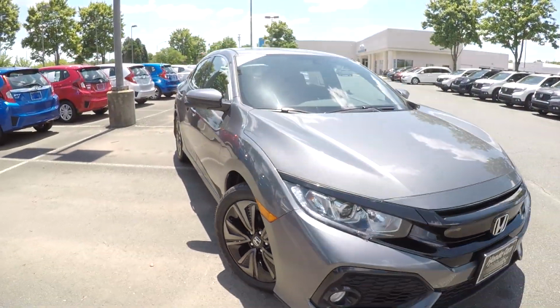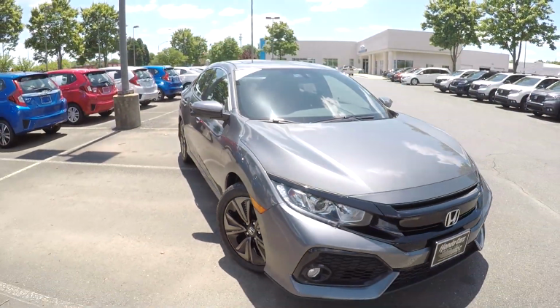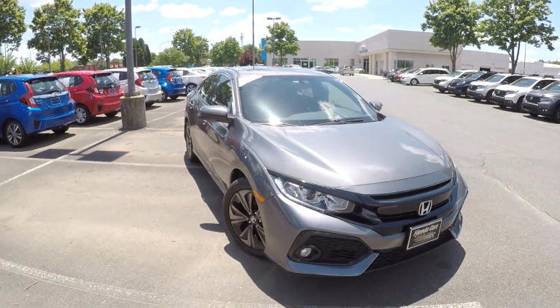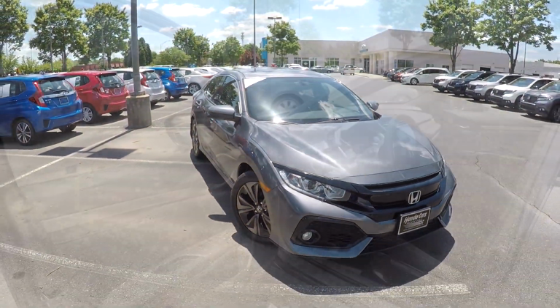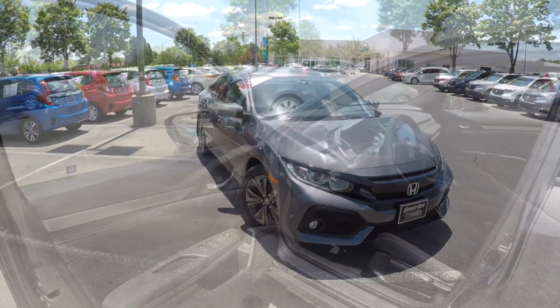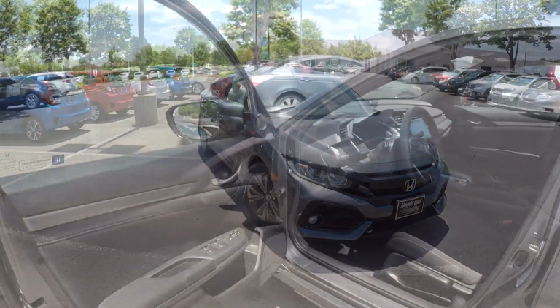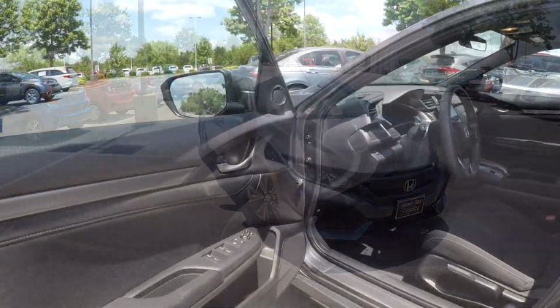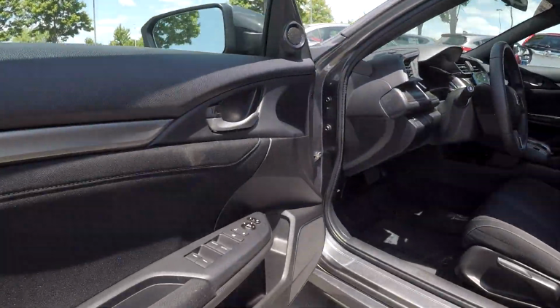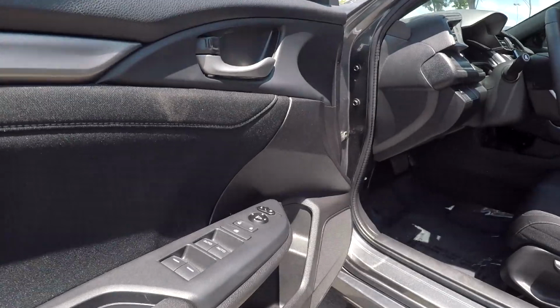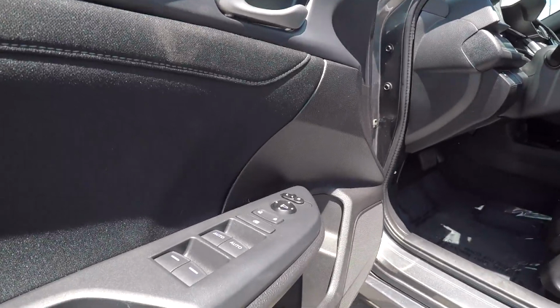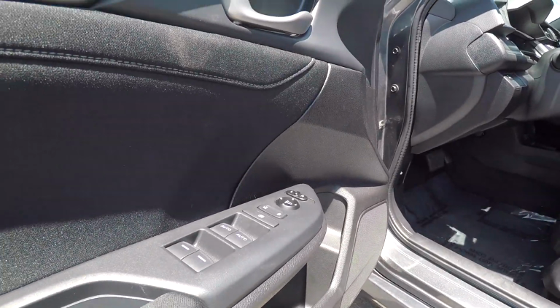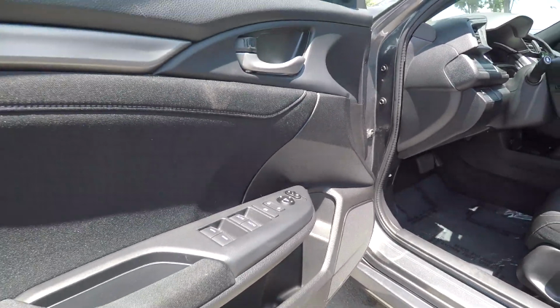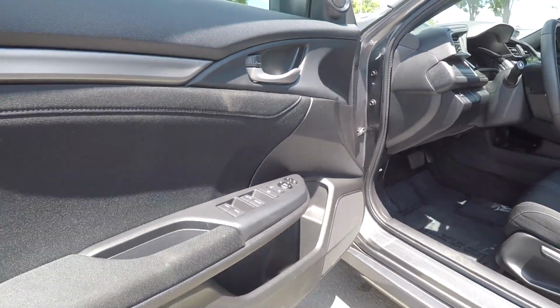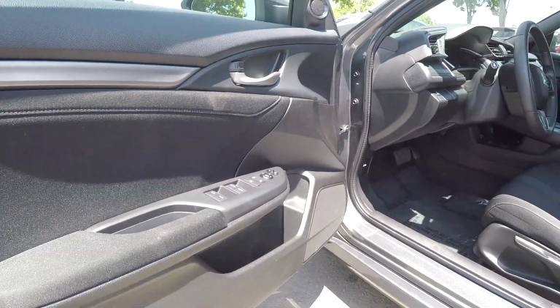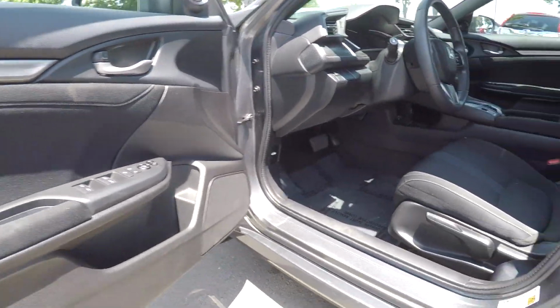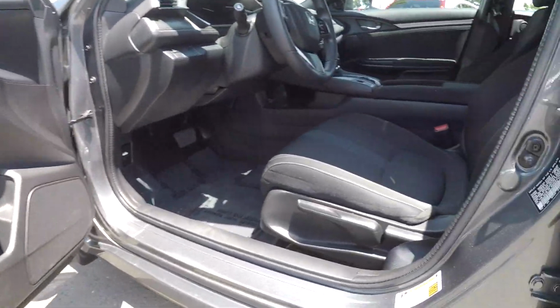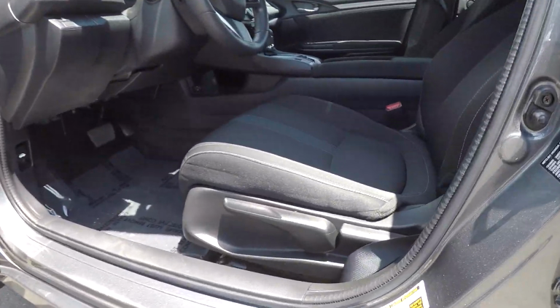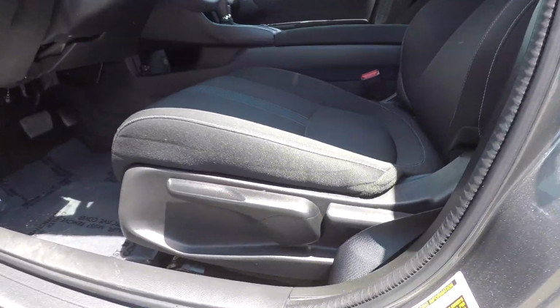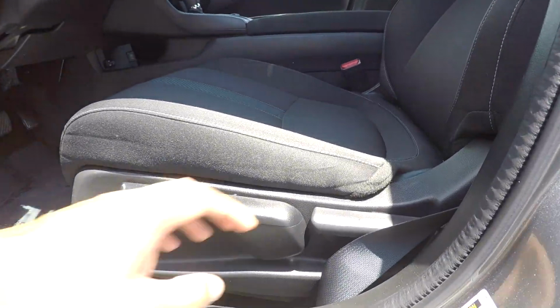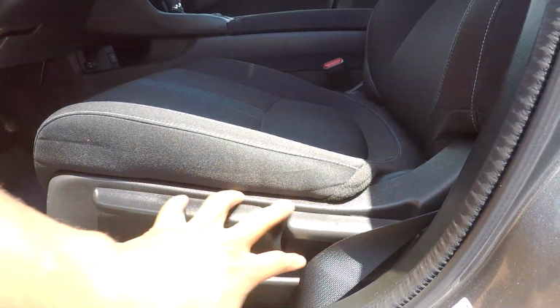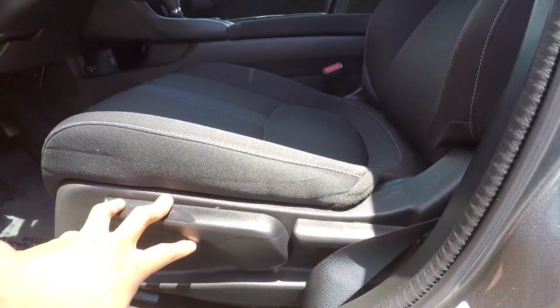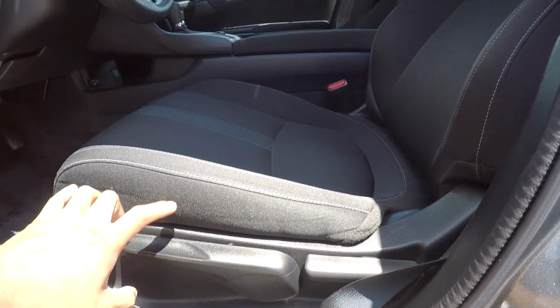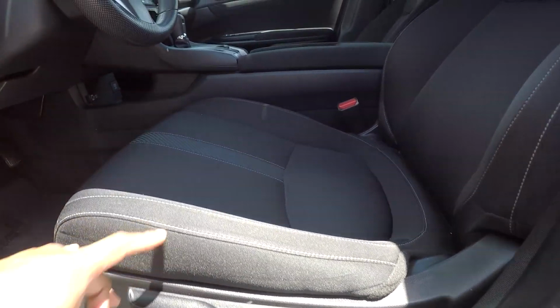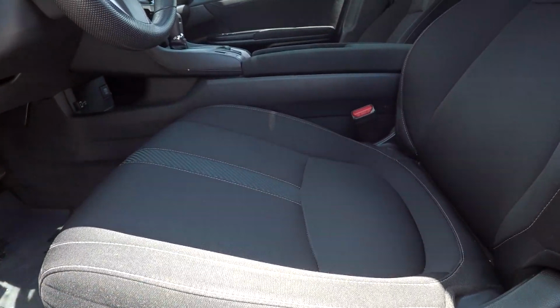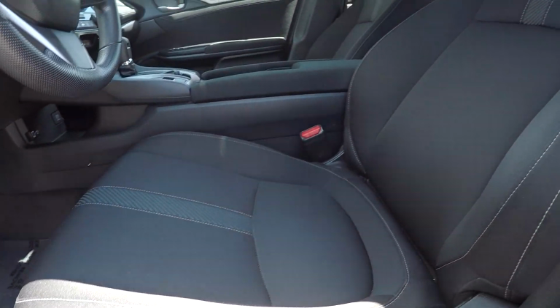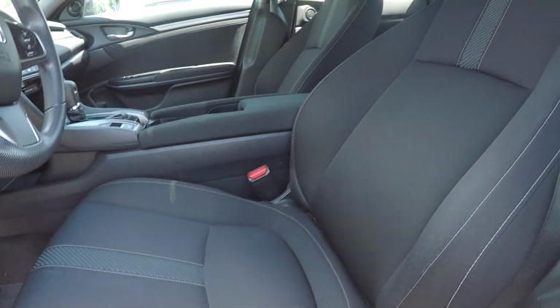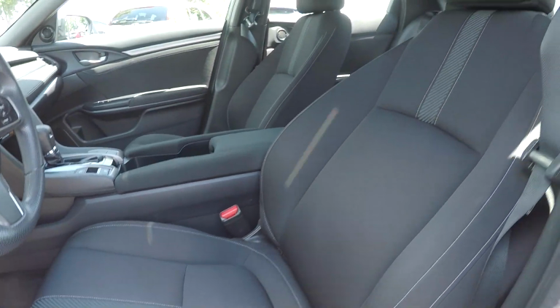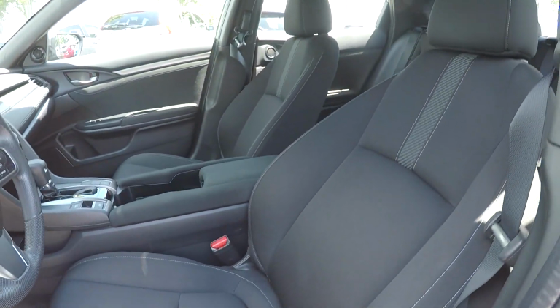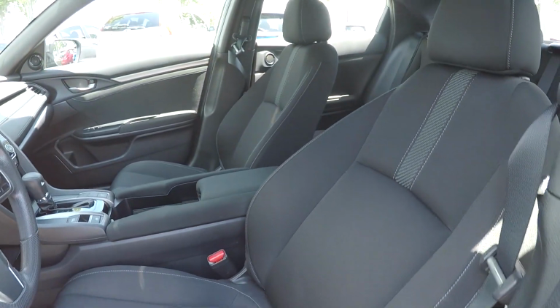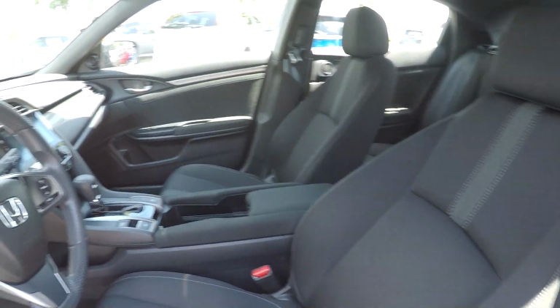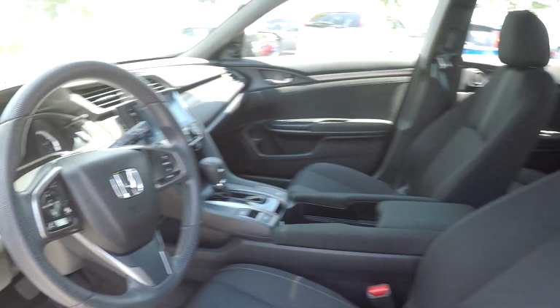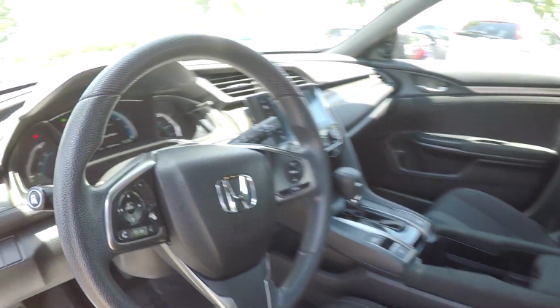Just going to back out now for your interior. Starting out on your driver's side, you're first going to see that you're going to have fully powered locks and windows here. Your seats are also going to have some manual adjustments — nice clean two-tone black fabric seats here for your interior.